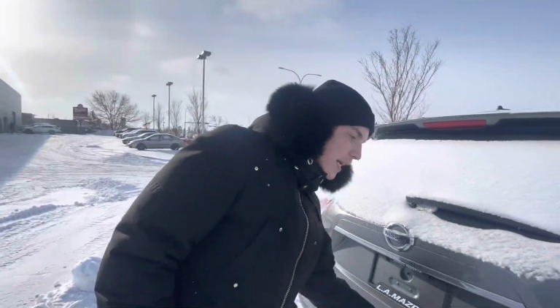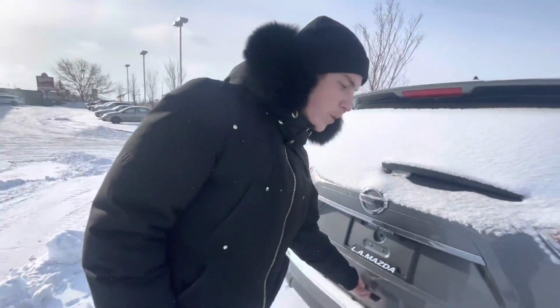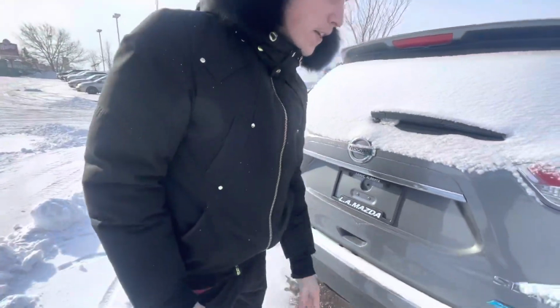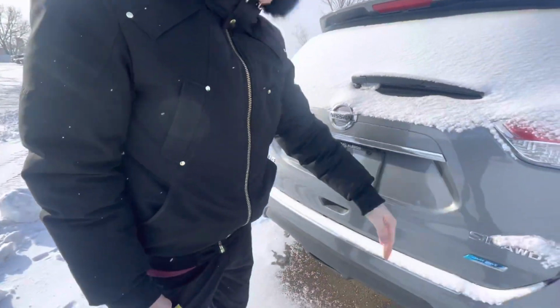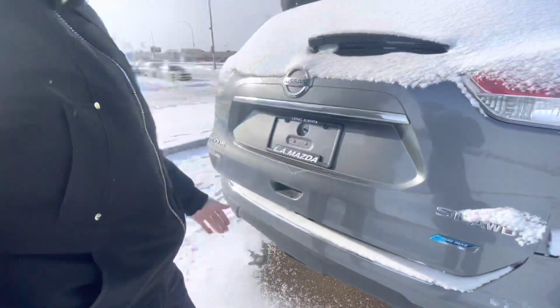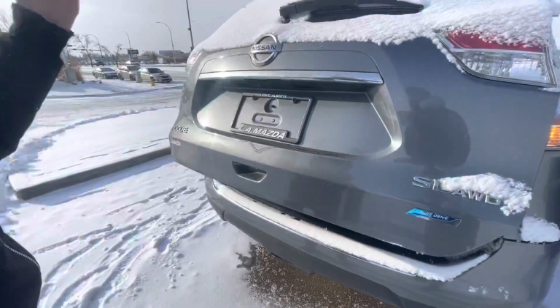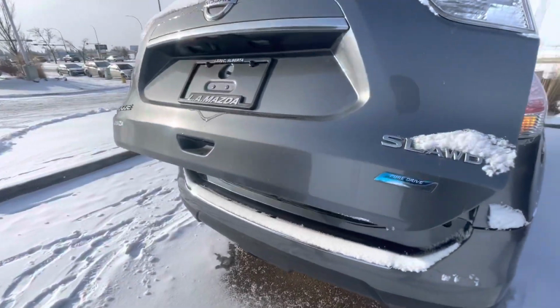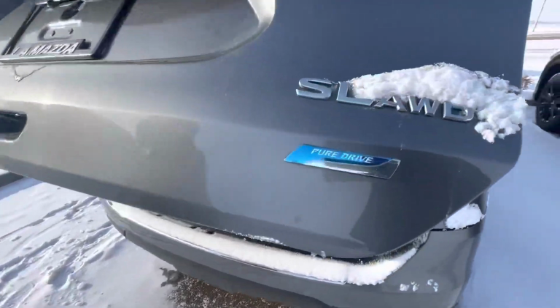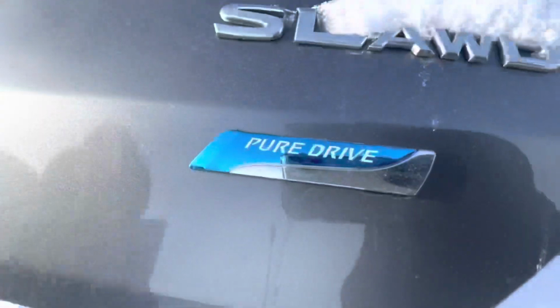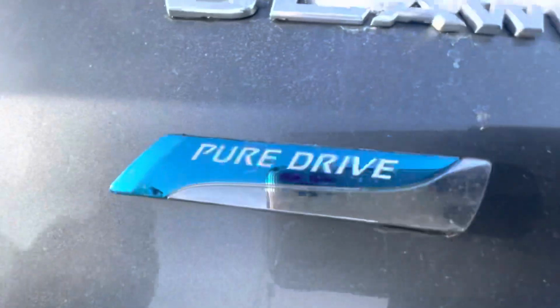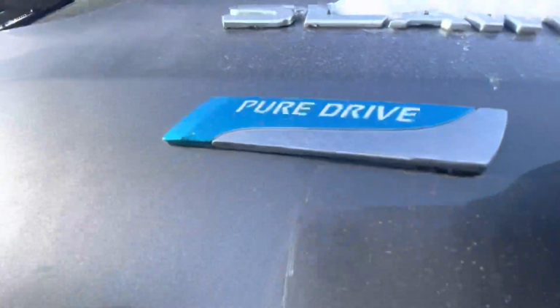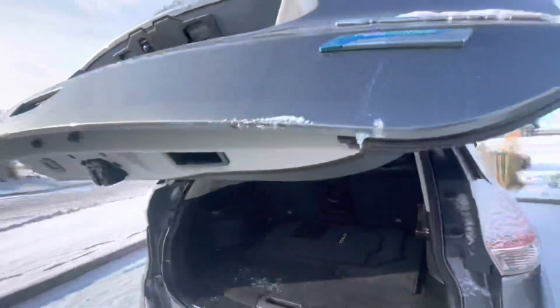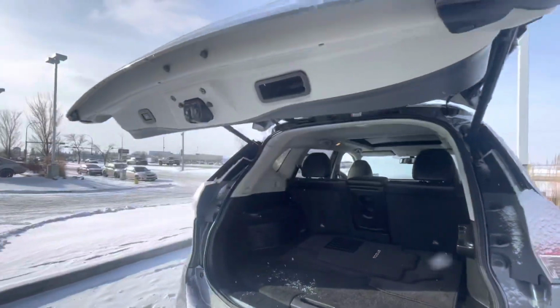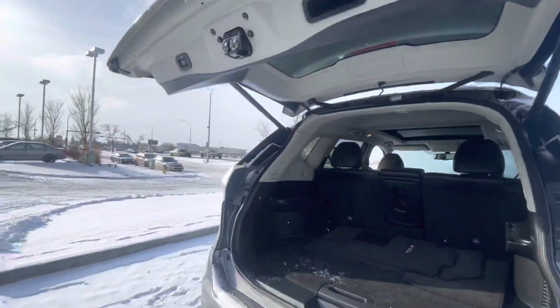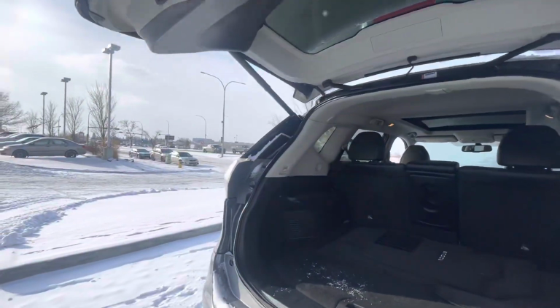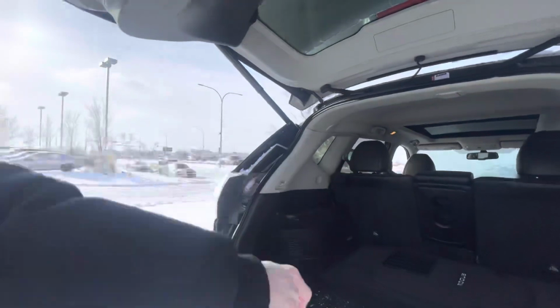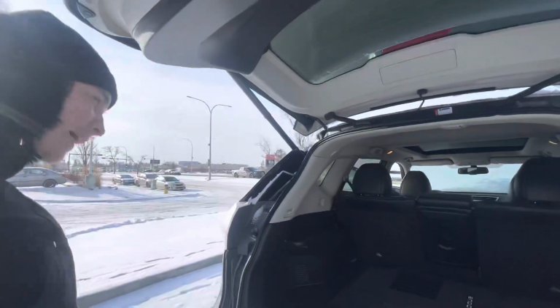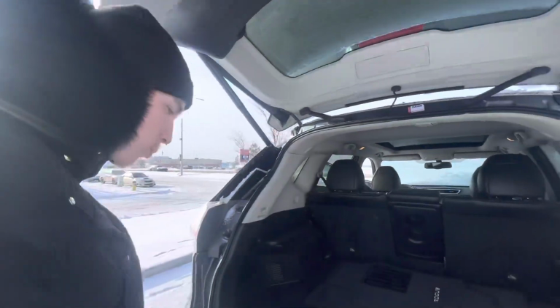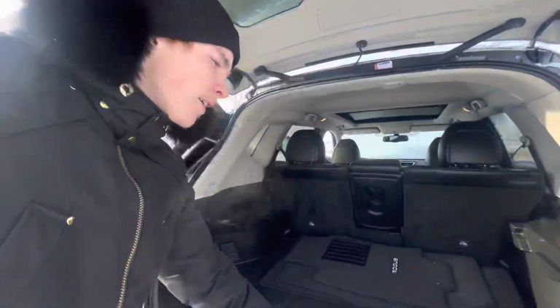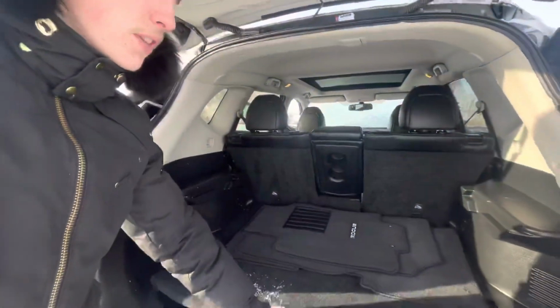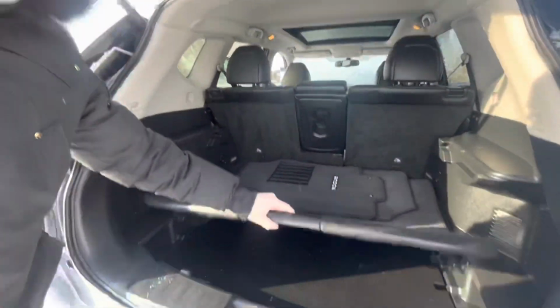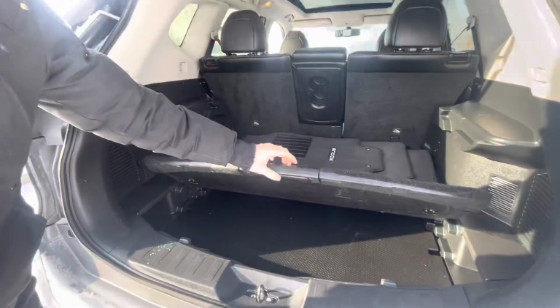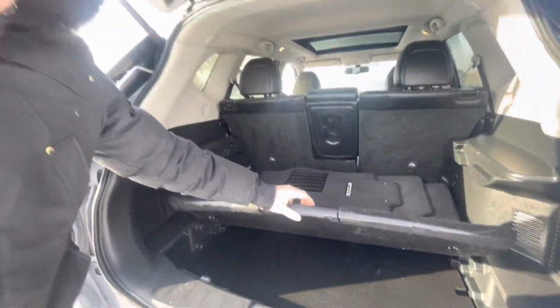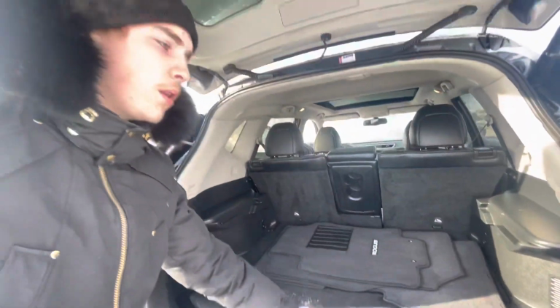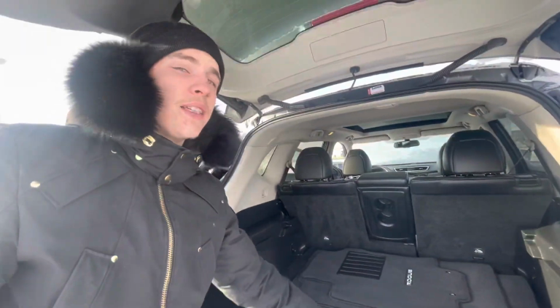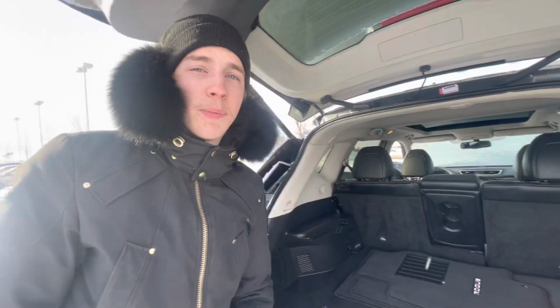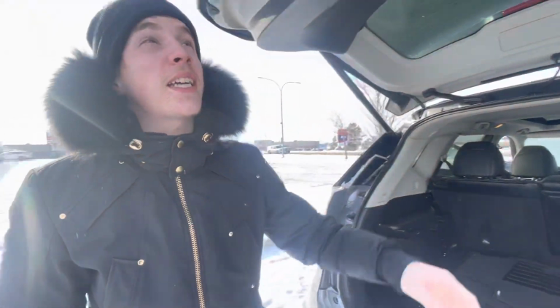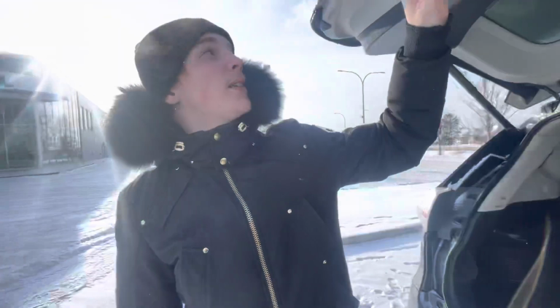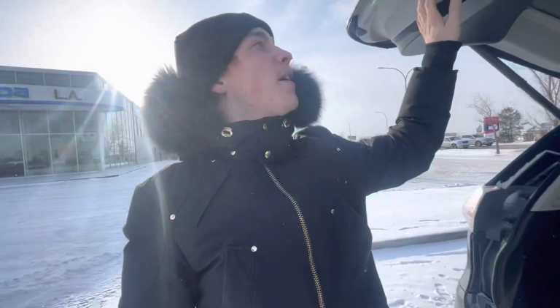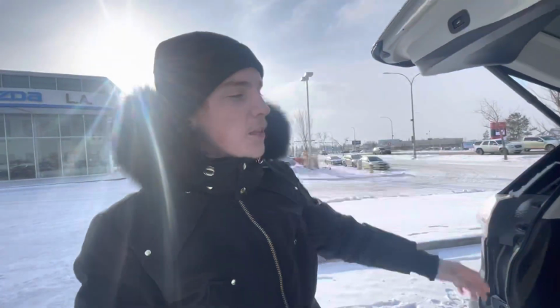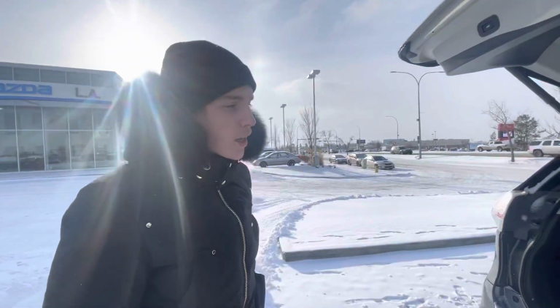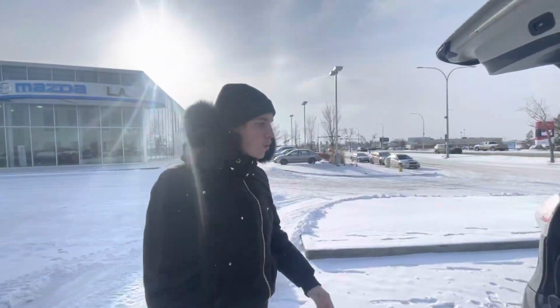It is all-wheel drive. It is the SL trim. It's got a power lift gate — it's going to pop up there for us. It is a pure drive. Lots of space back here as well. Lift this up, you get some extra space down below, and then below that is your spare jack and spare tire. Press this button and it comes to a close.